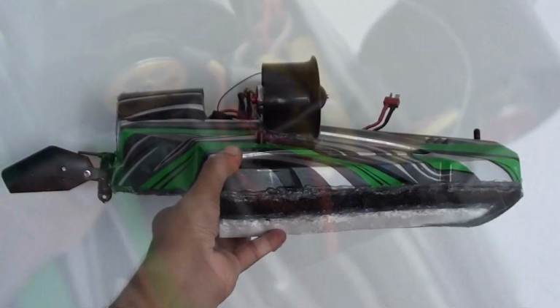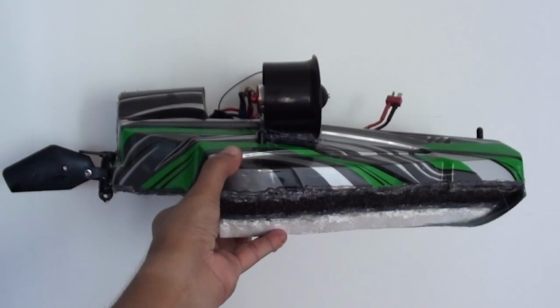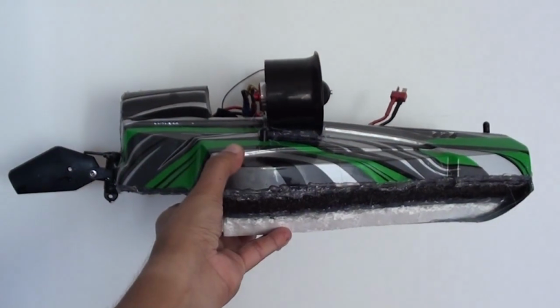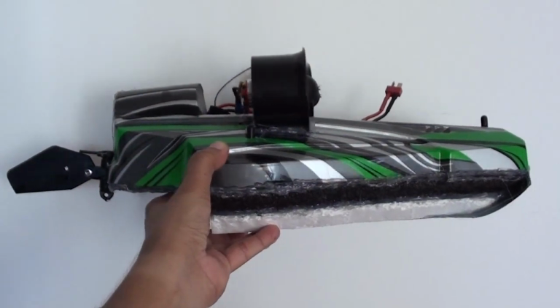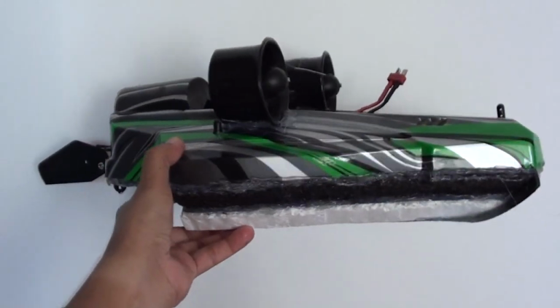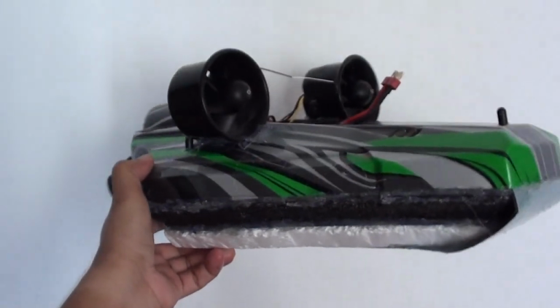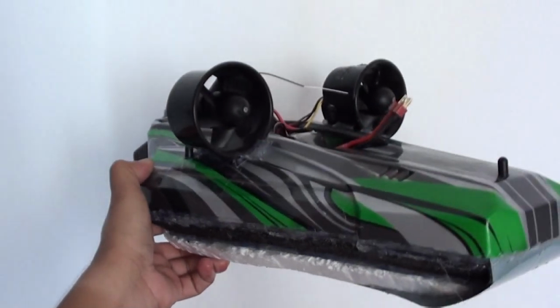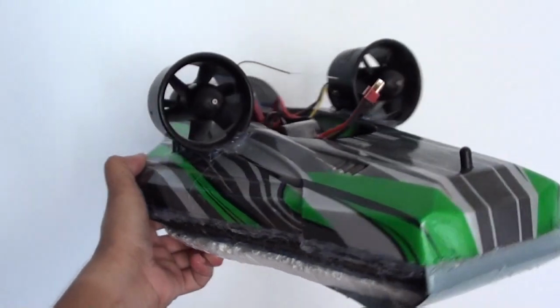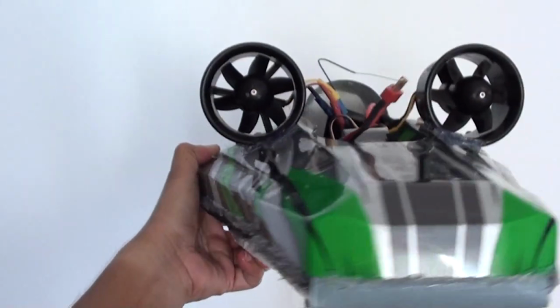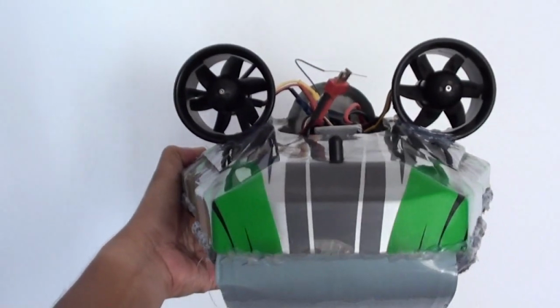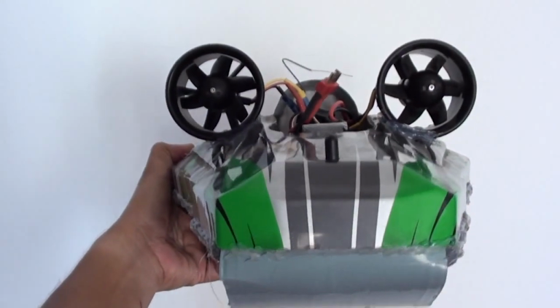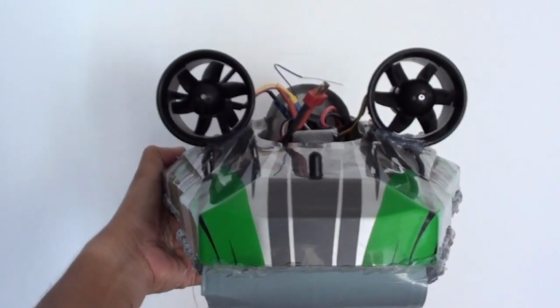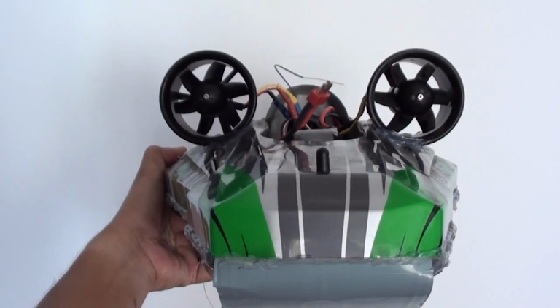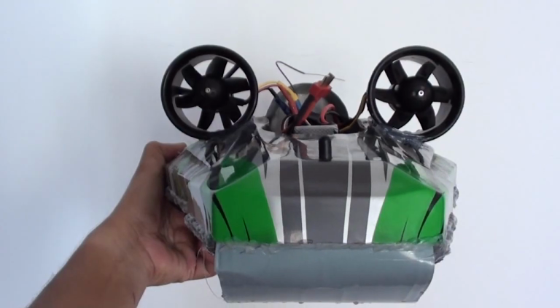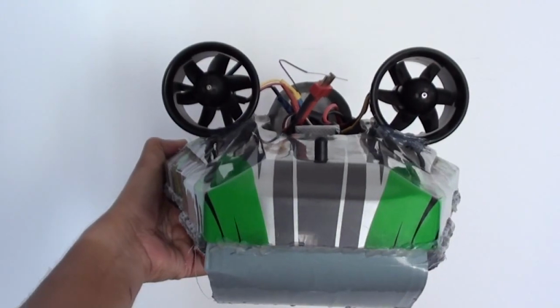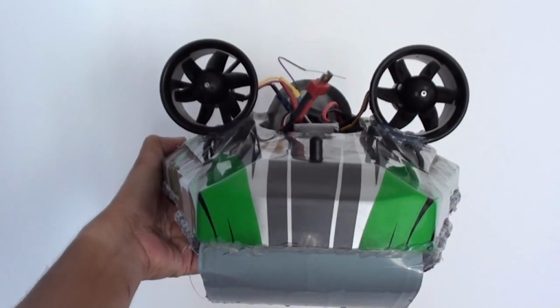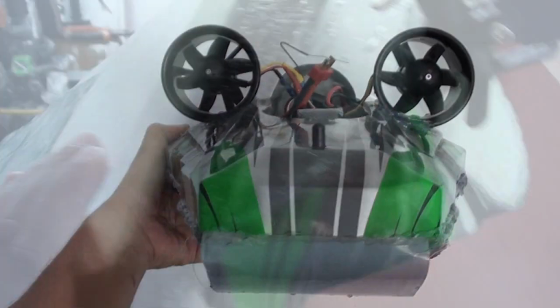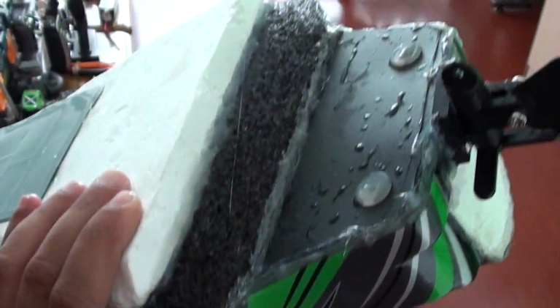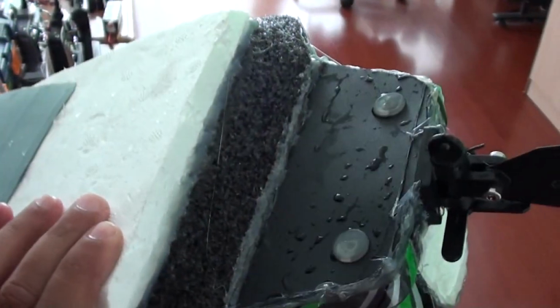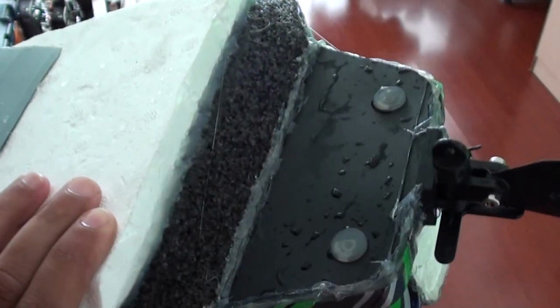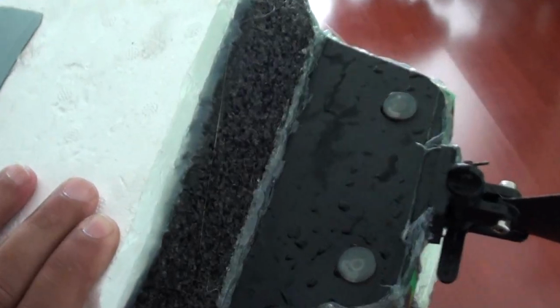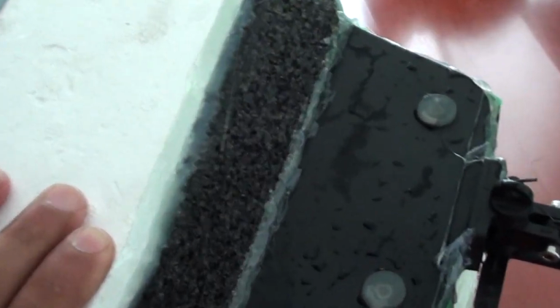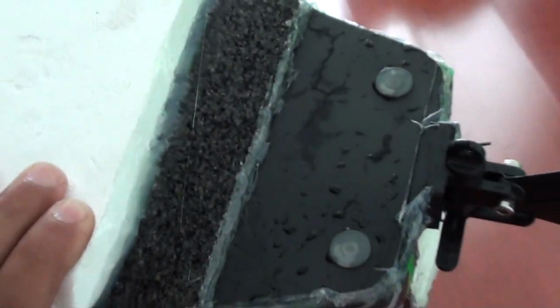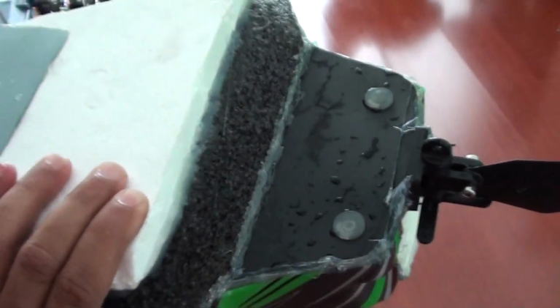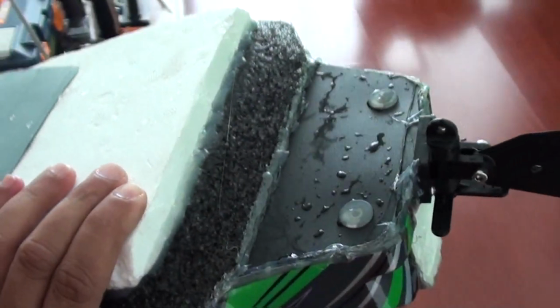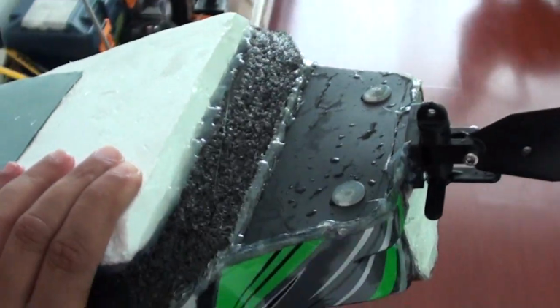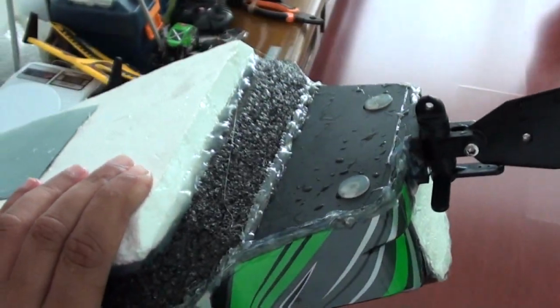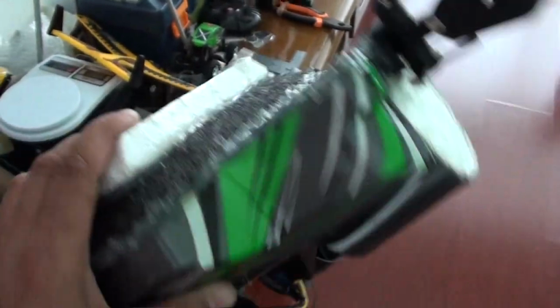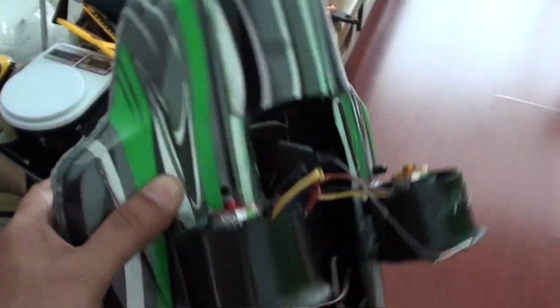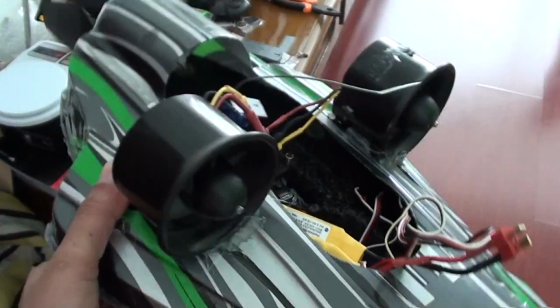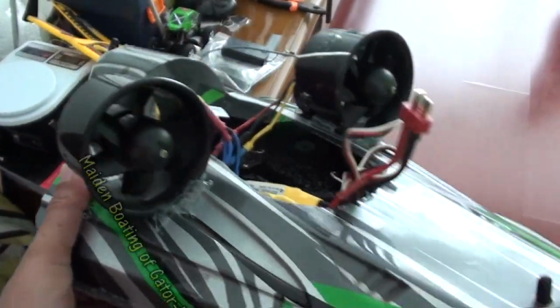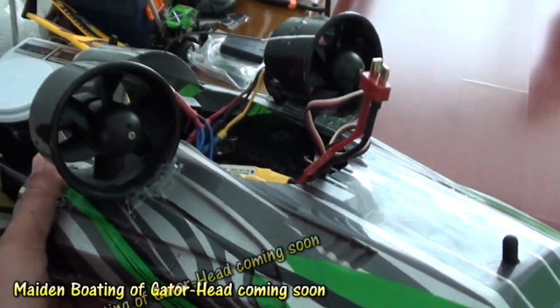Looks simply awesome and it will rip some speeds, I hope. This is the front view — it's cute. I need to add a little bit more foam here maybe, to keep the tail up.